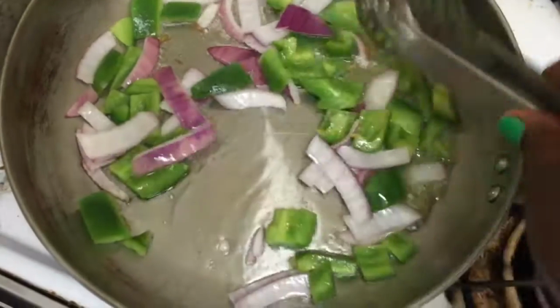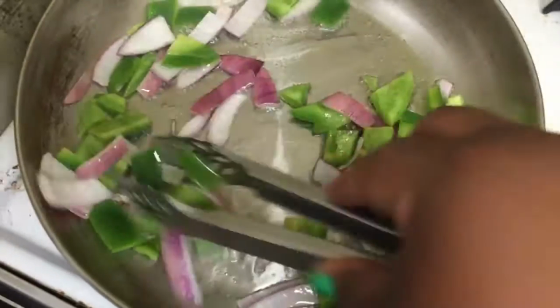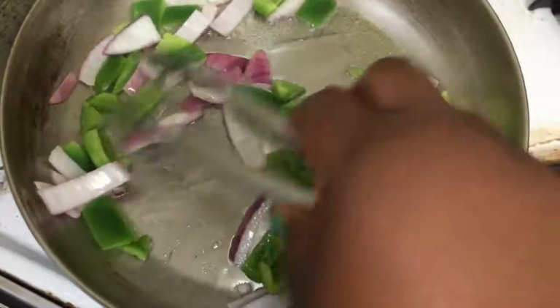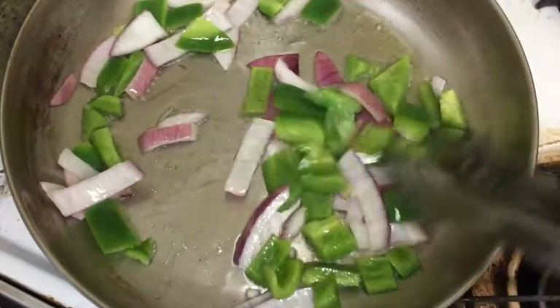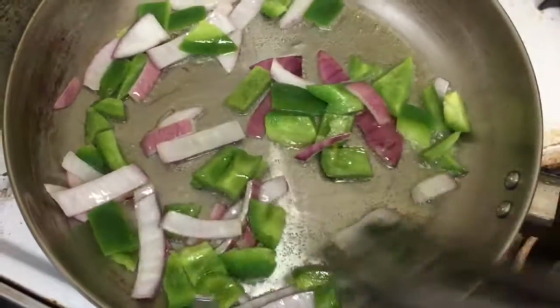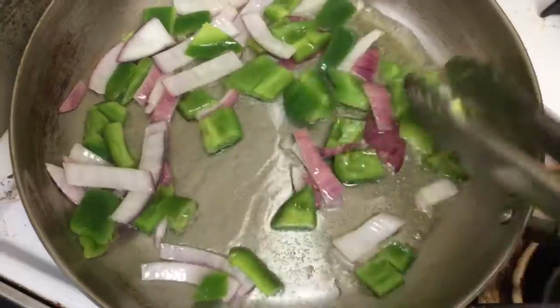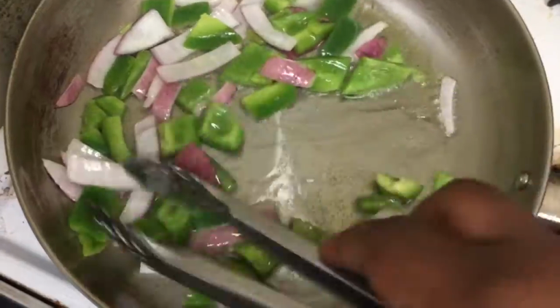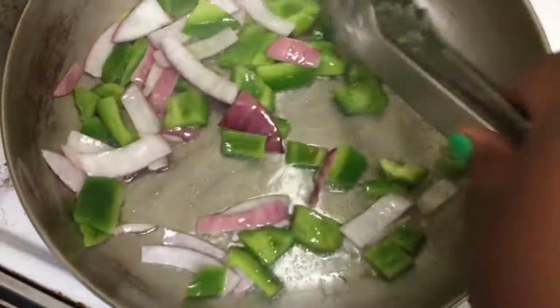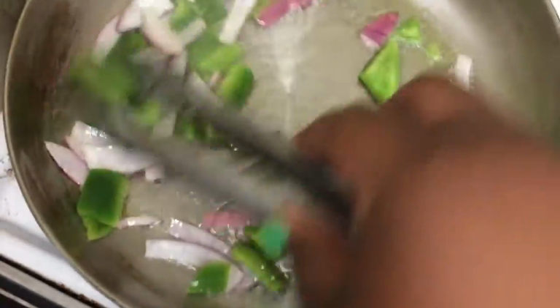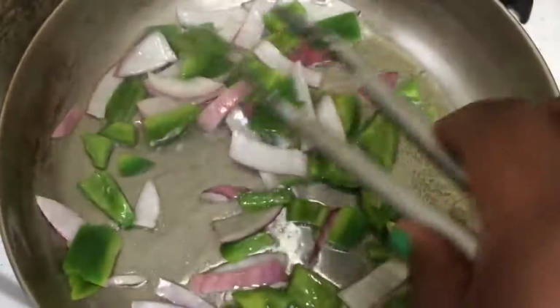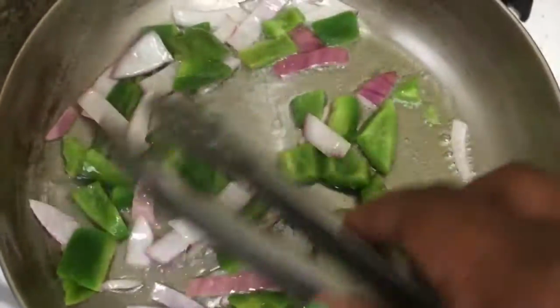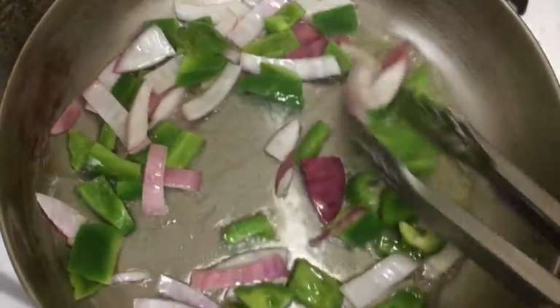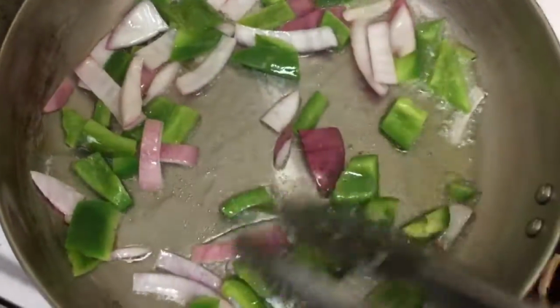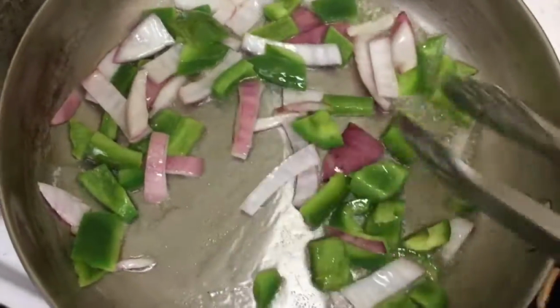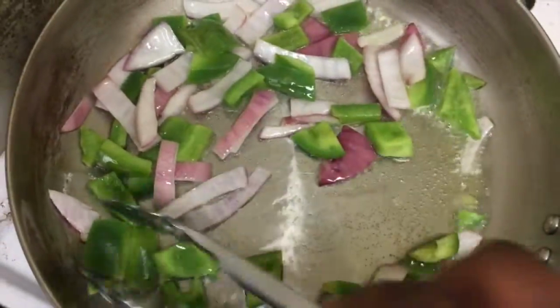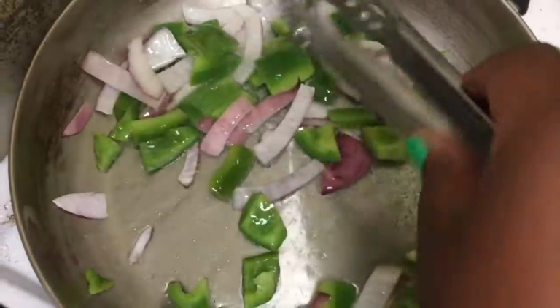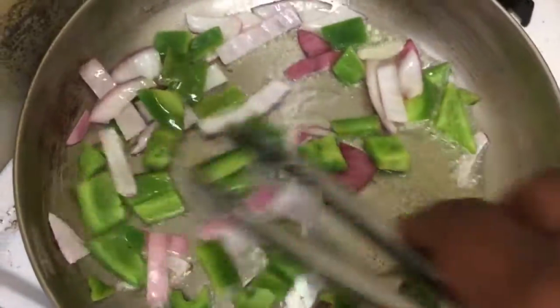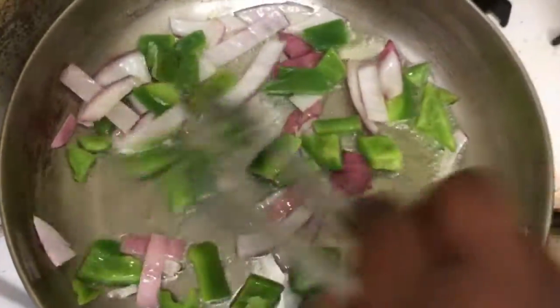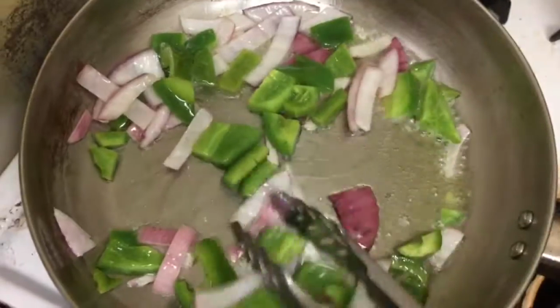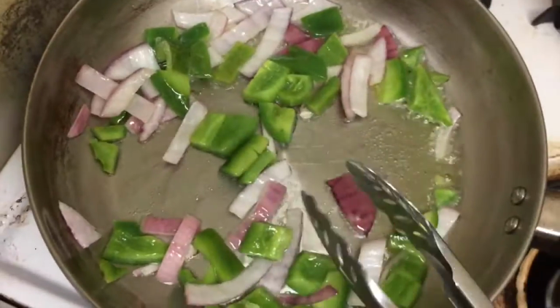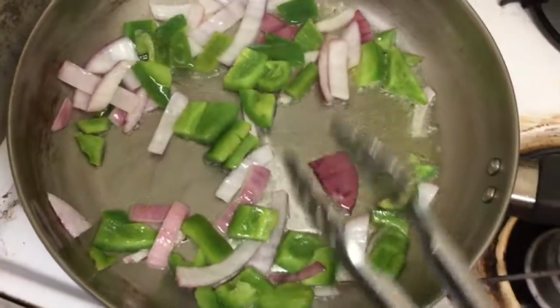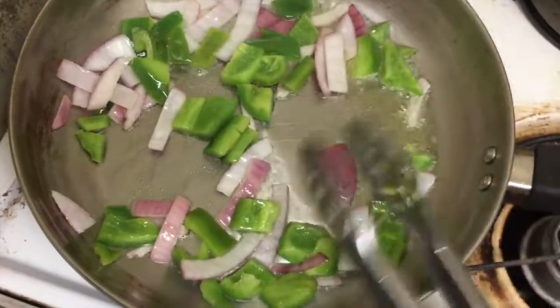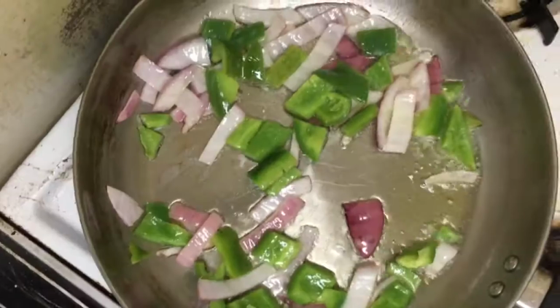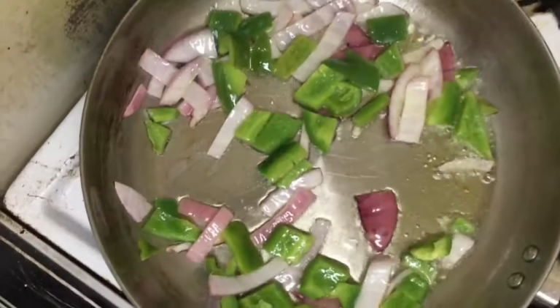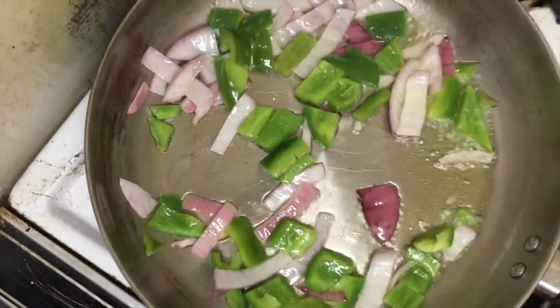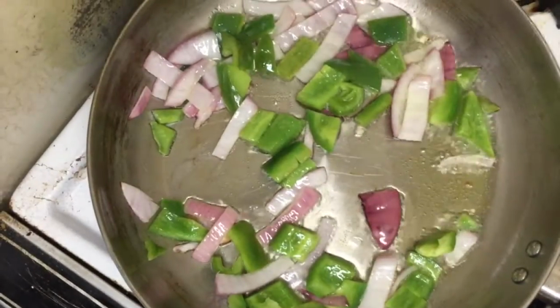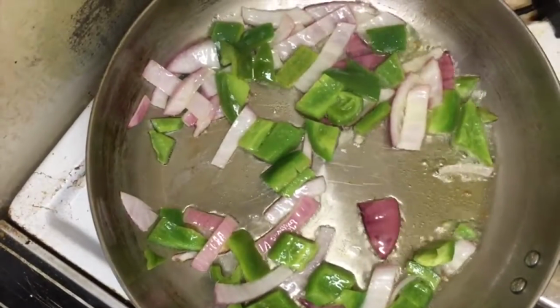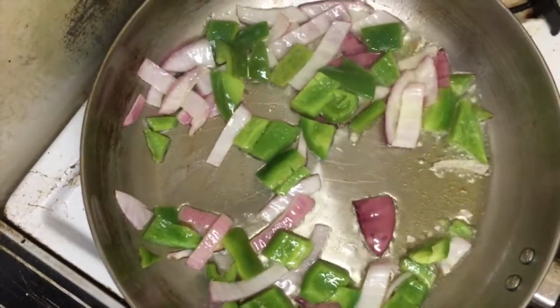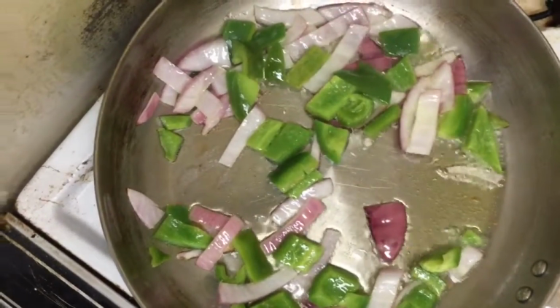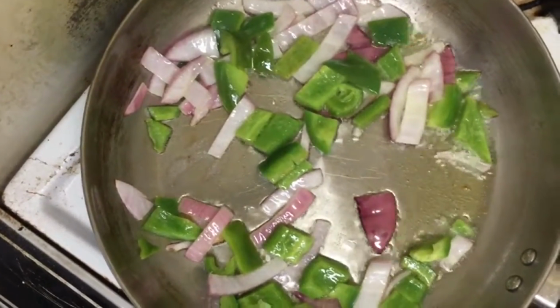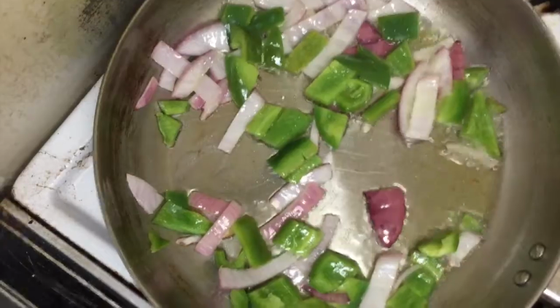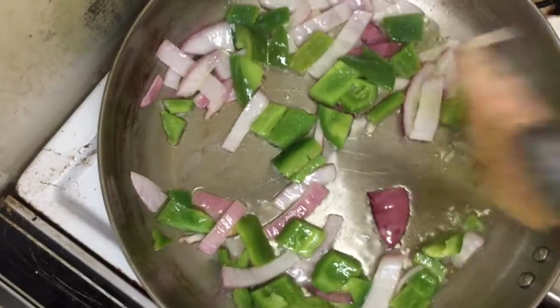Here's a quick little fish recipe. It starts off with bell peppers and red onions. I use red onions because they have a lower sugar content than white and Spanish onions.